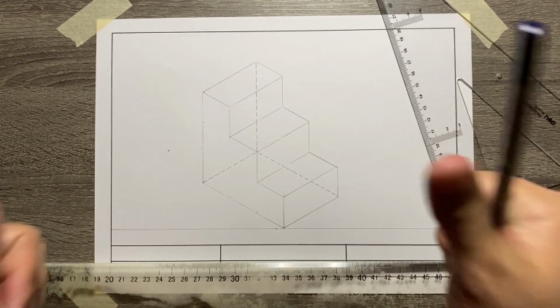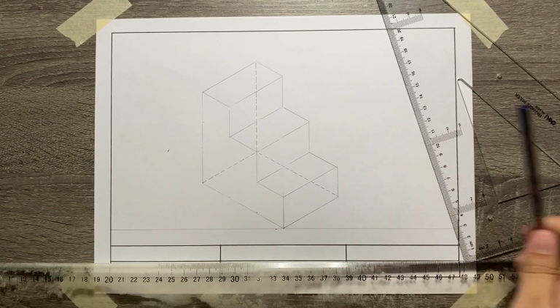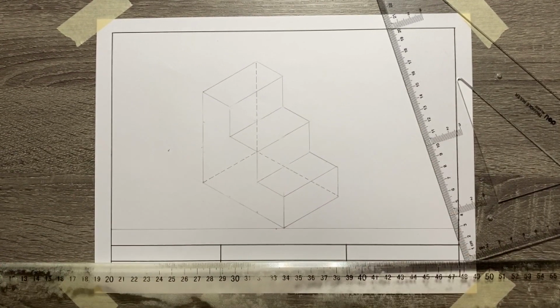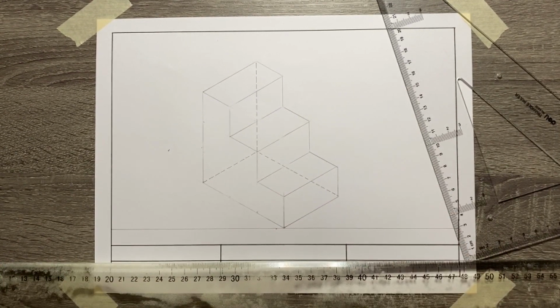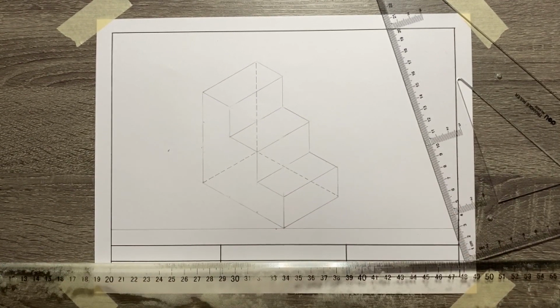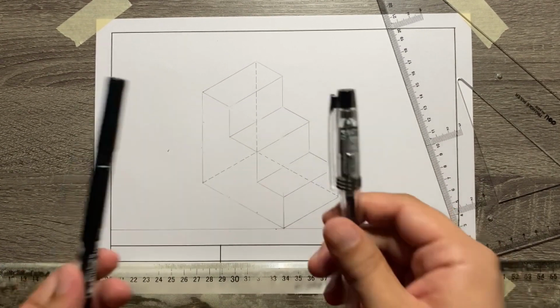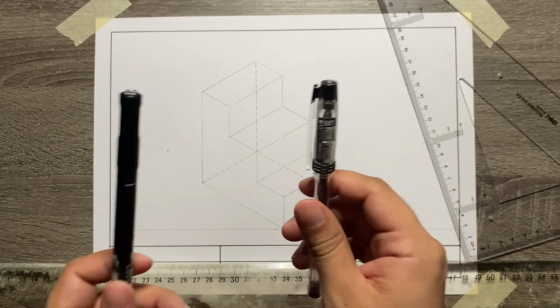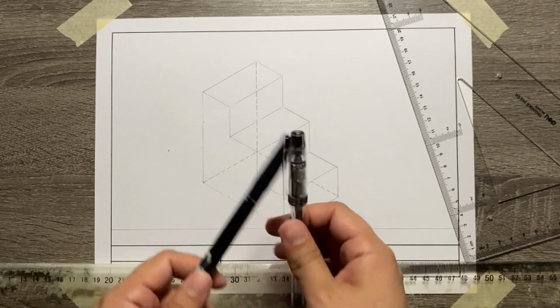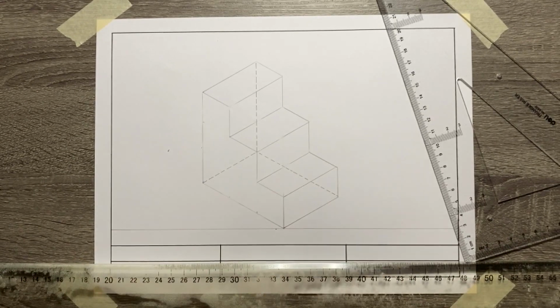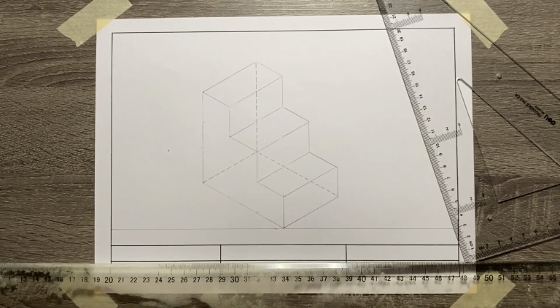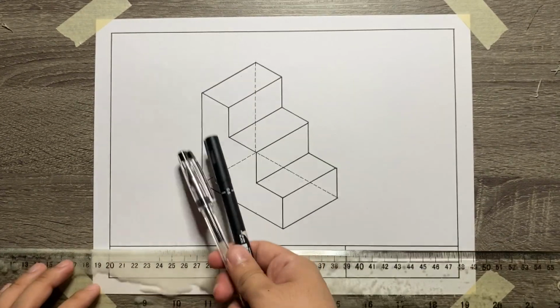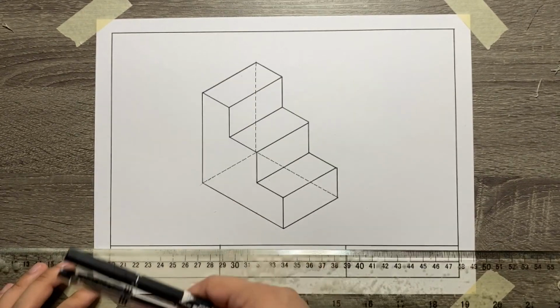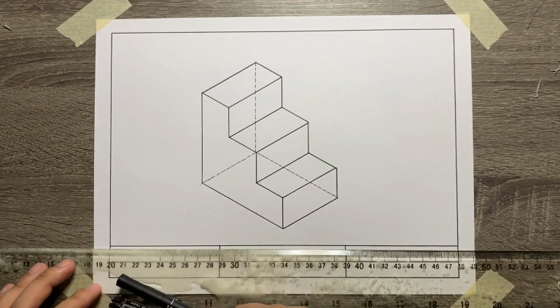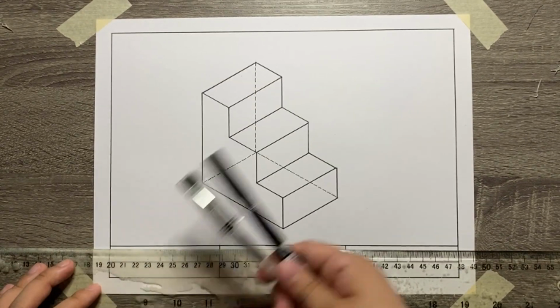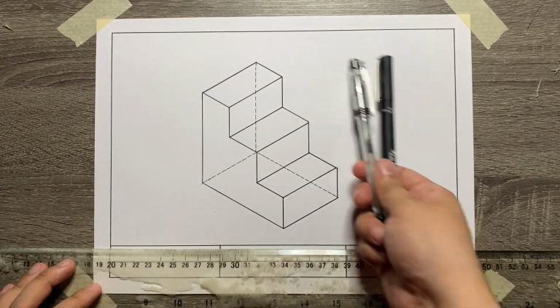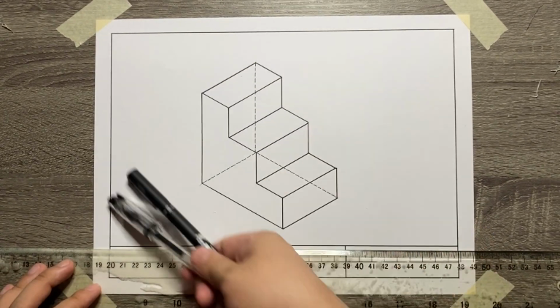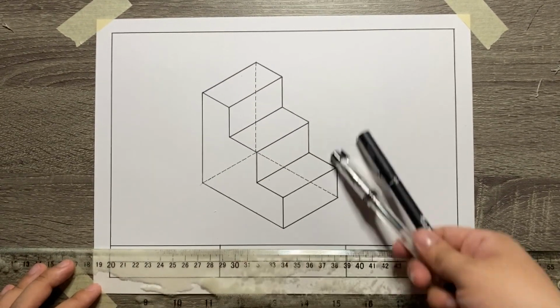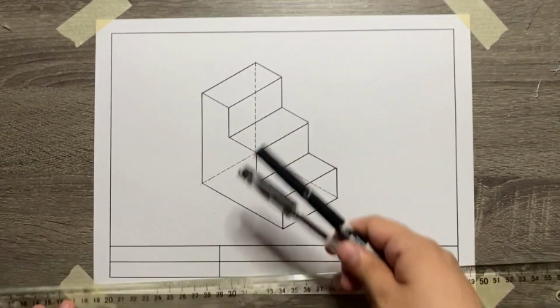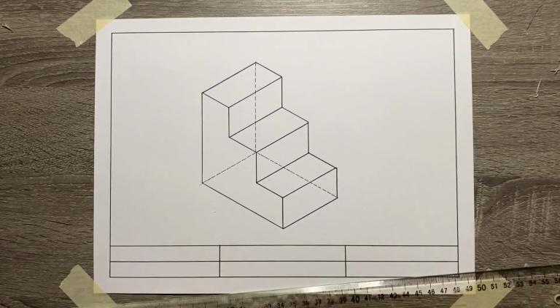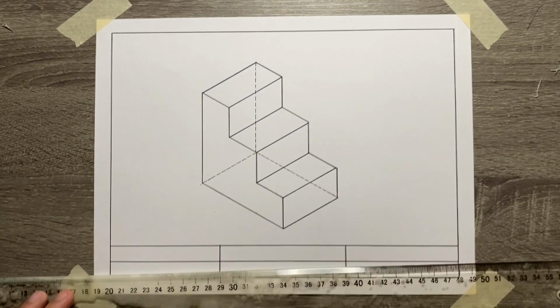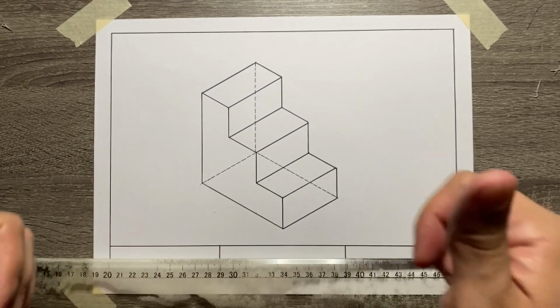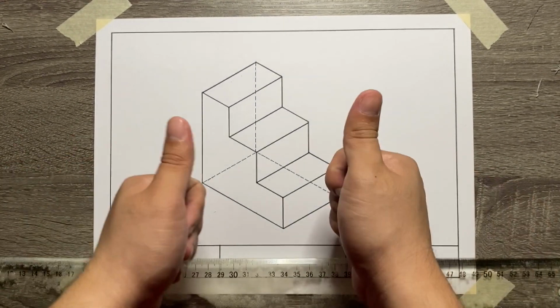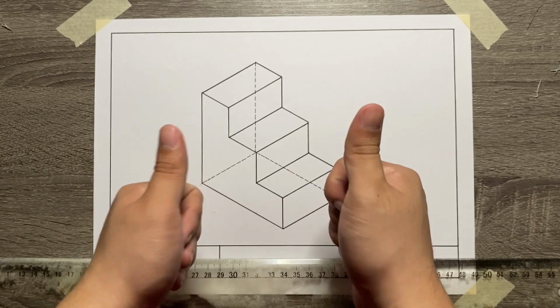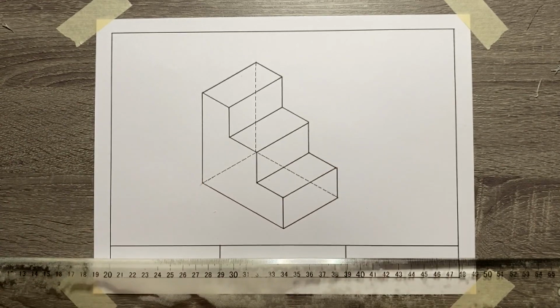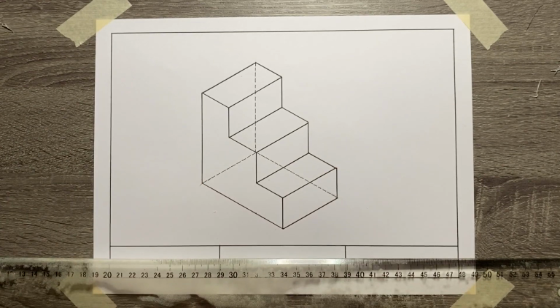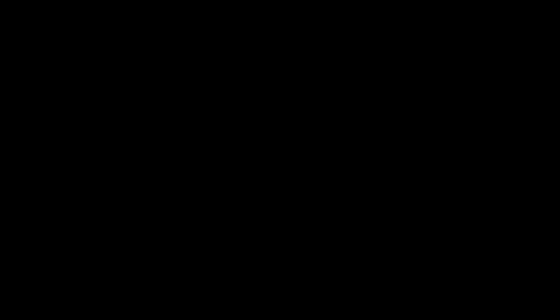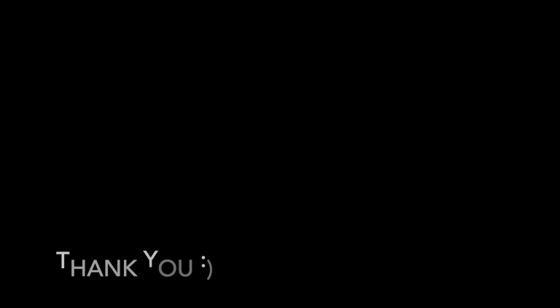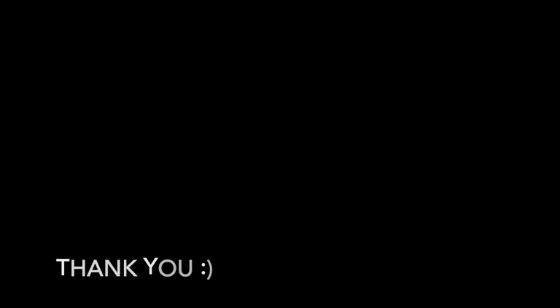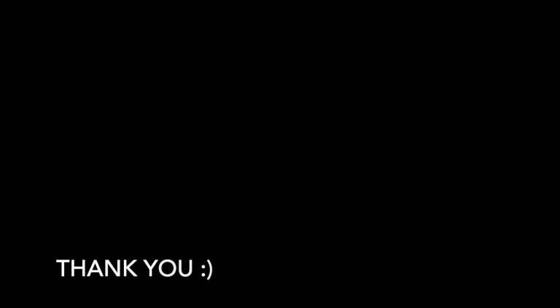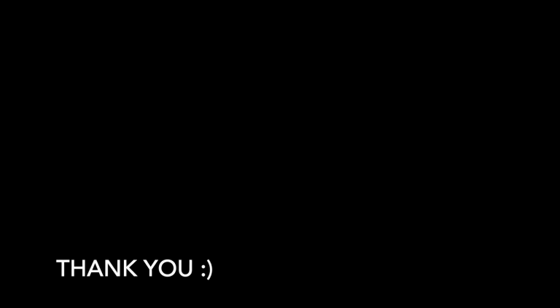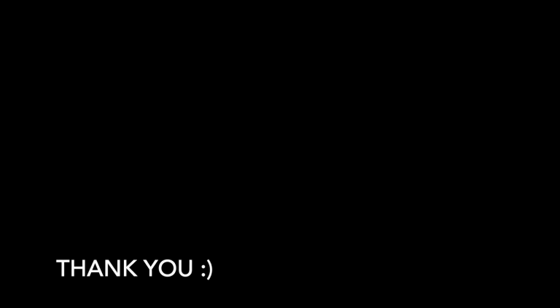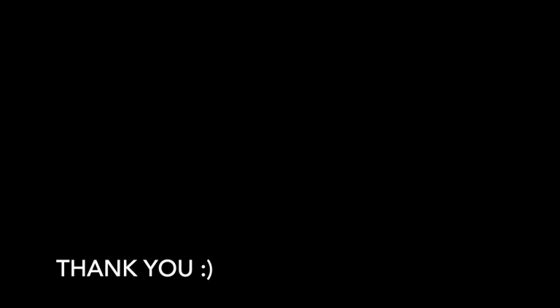And that's it — you're done already with your isometric drawing. Use your technical pen to finalize your output and make sure to erase all the construction lines. Thank you.